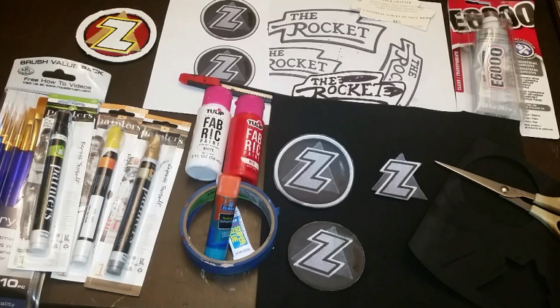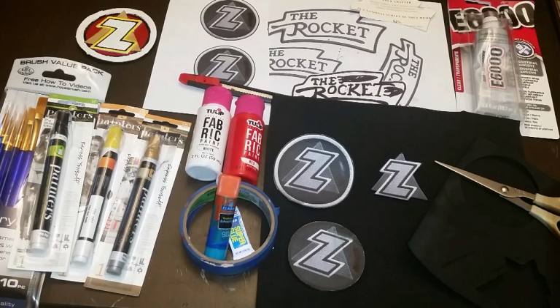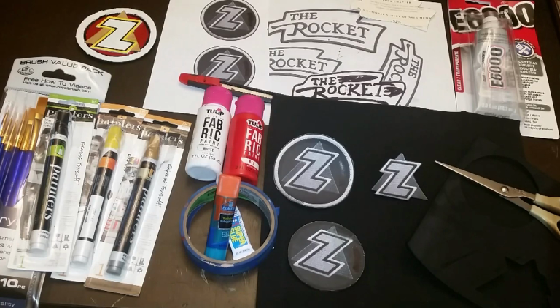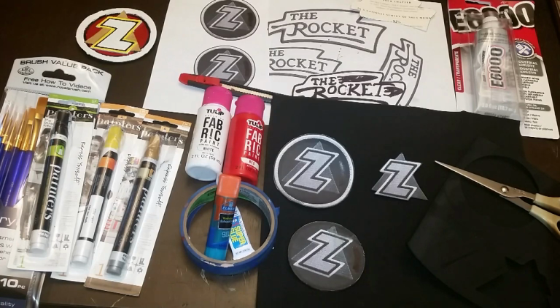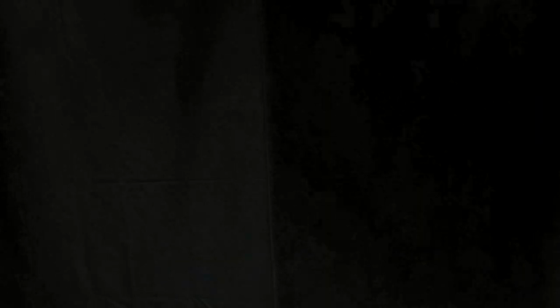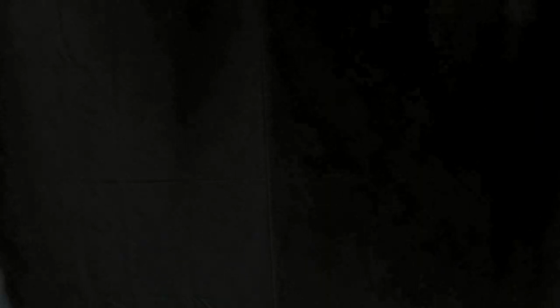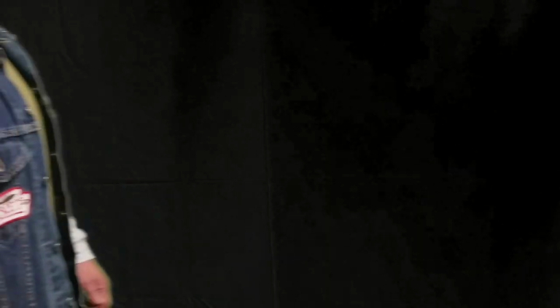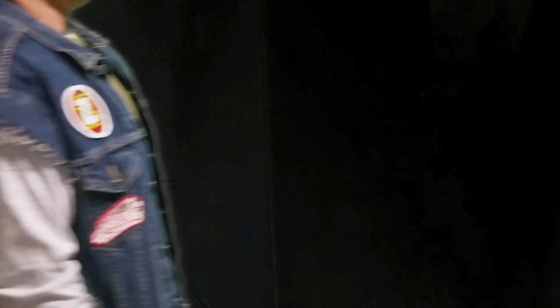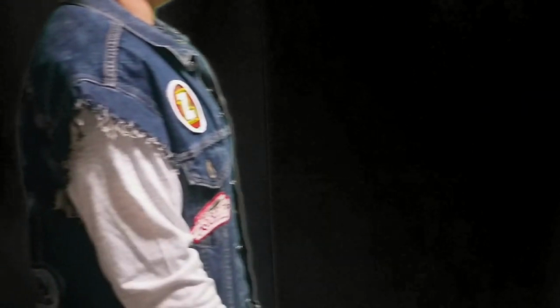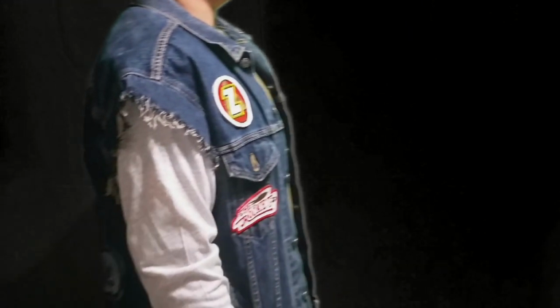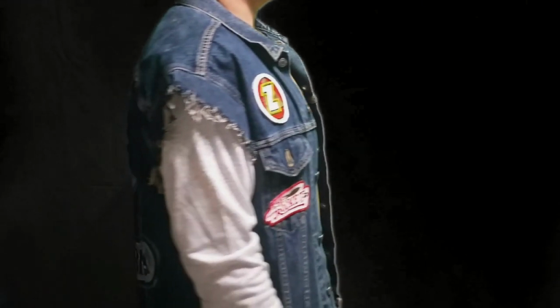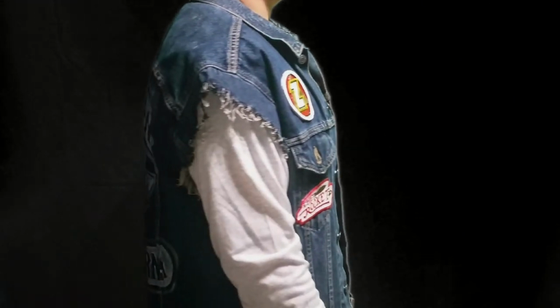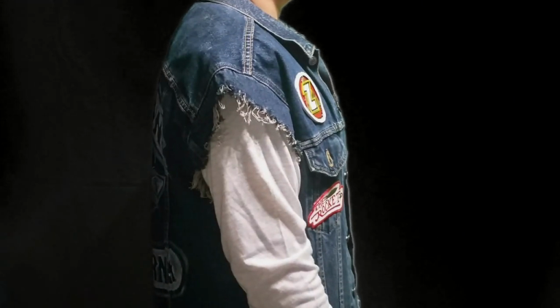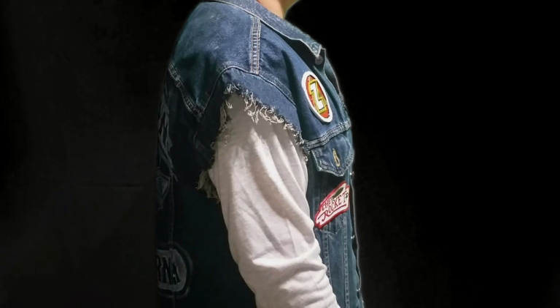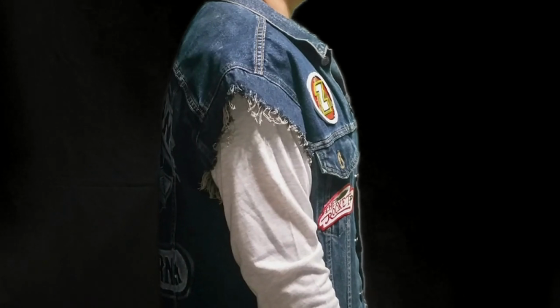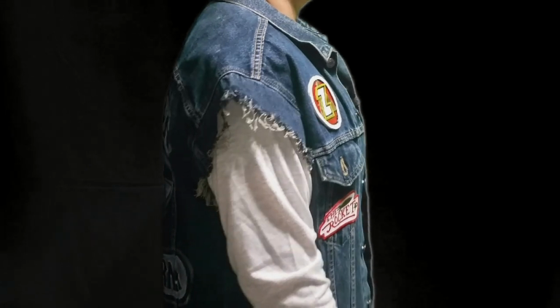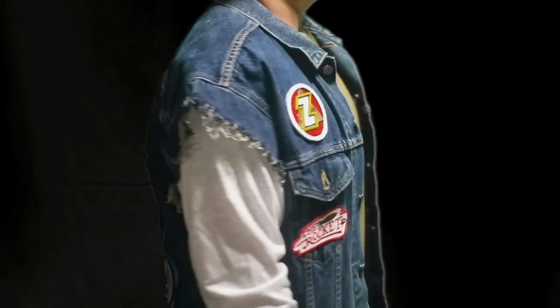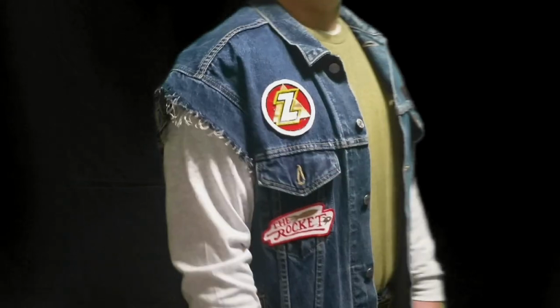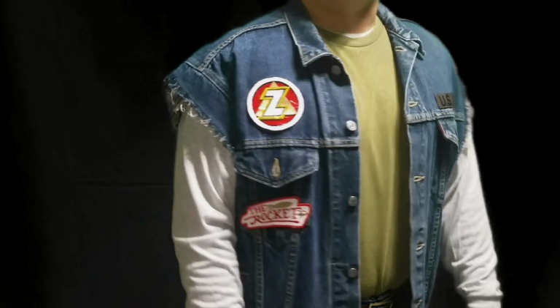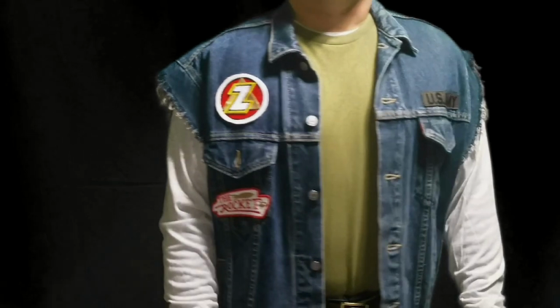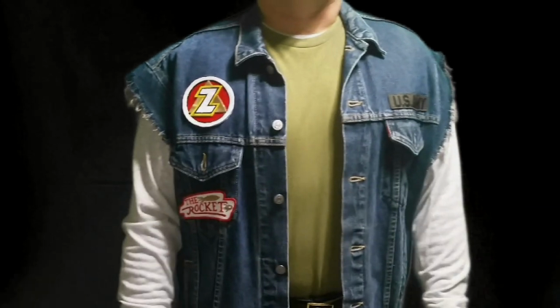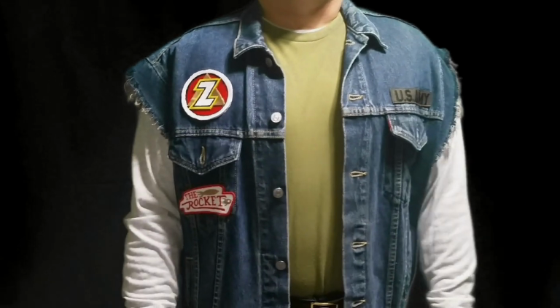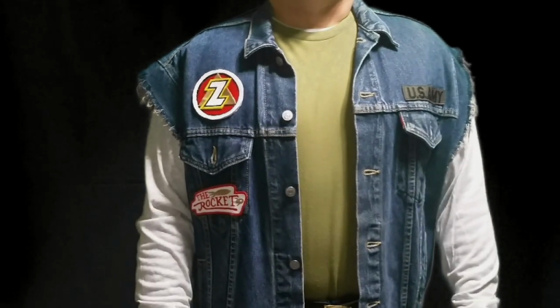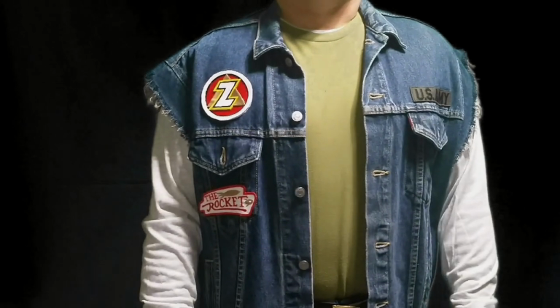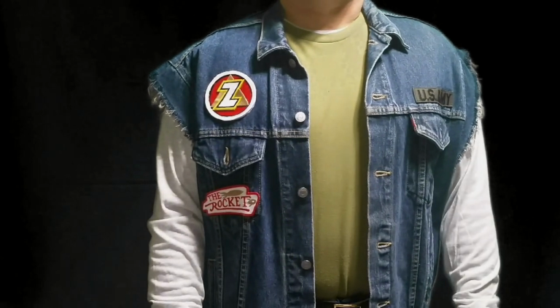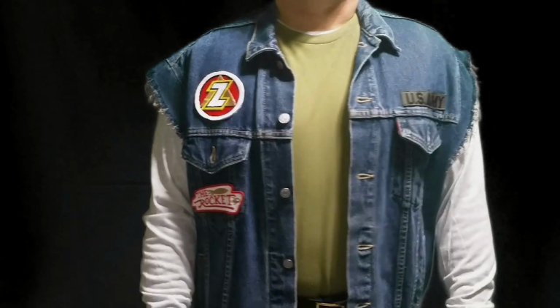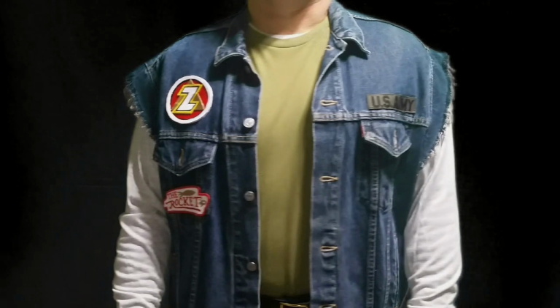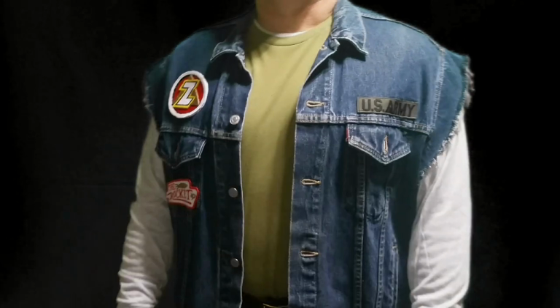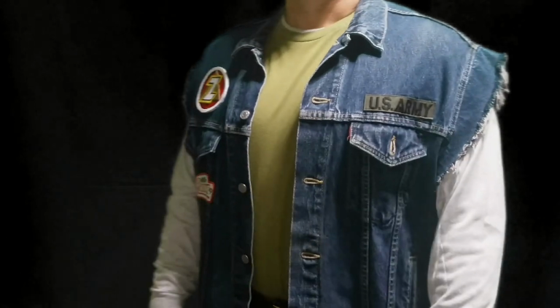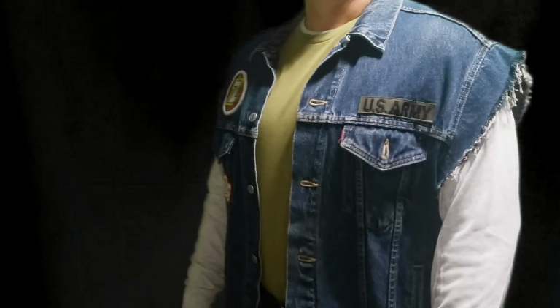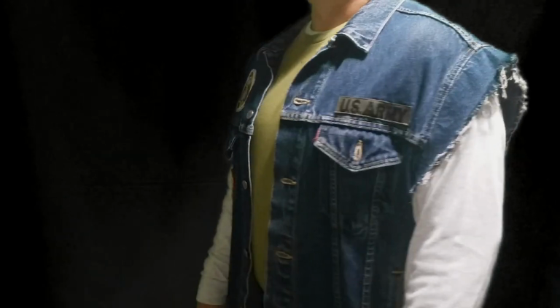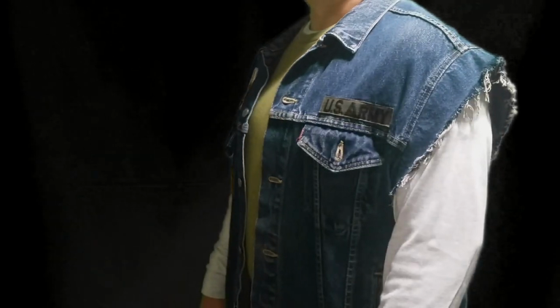And this is how it turned out. I tried to make these patches exact from what I've seen in the movie. There were two rockets on the rocket patch, and that's what I did here.